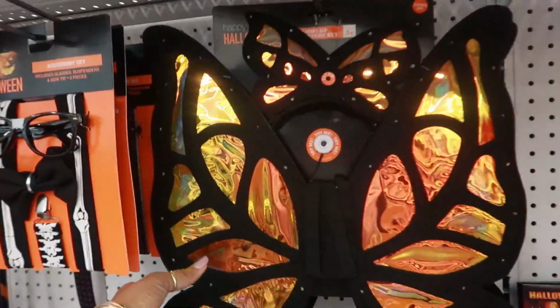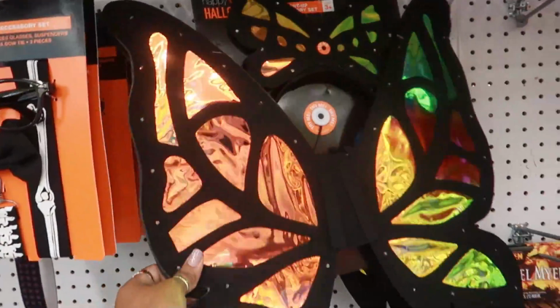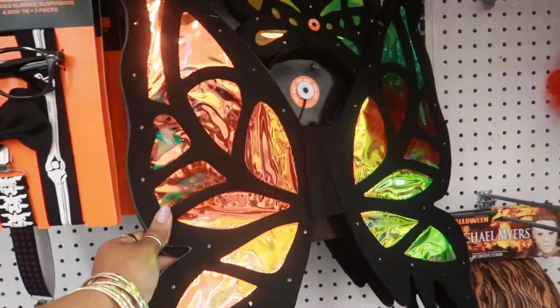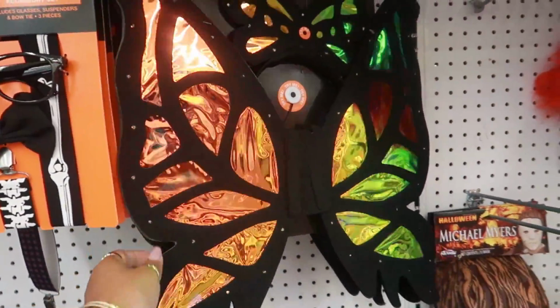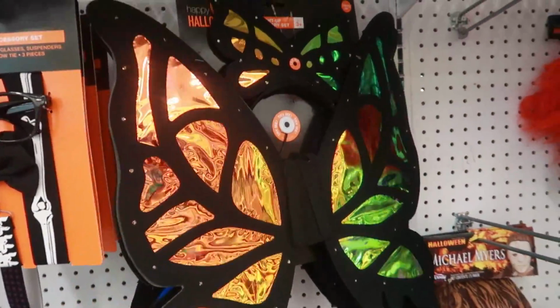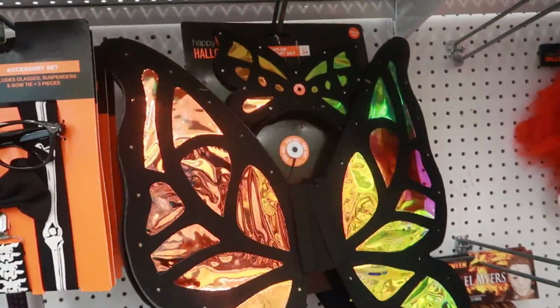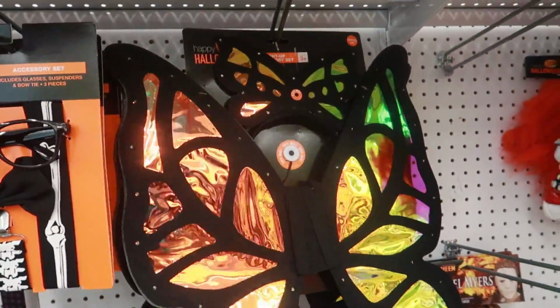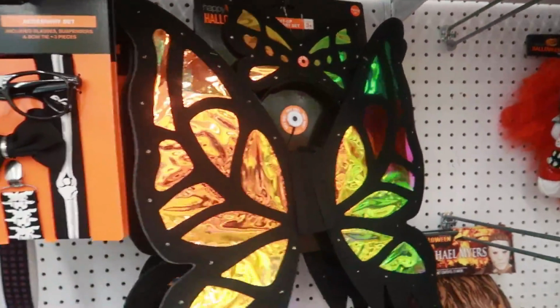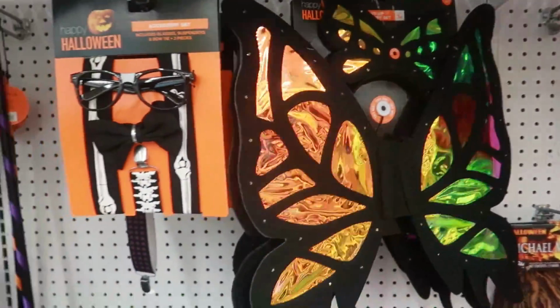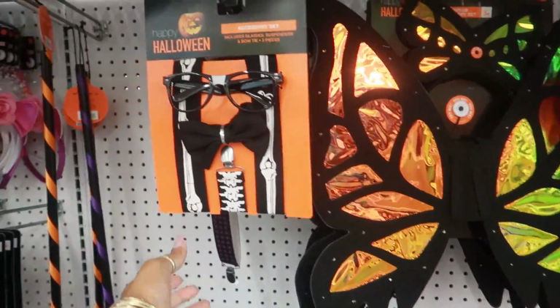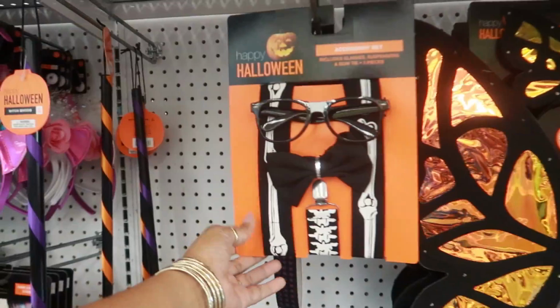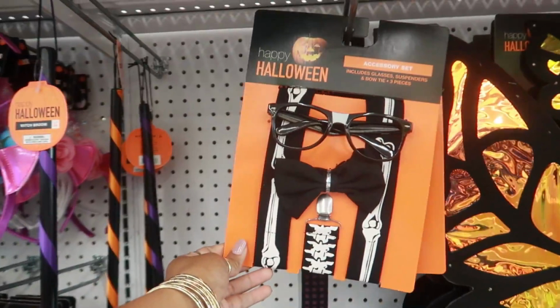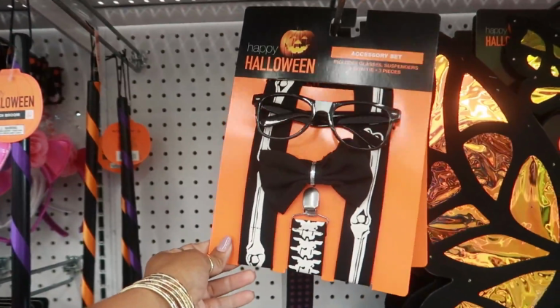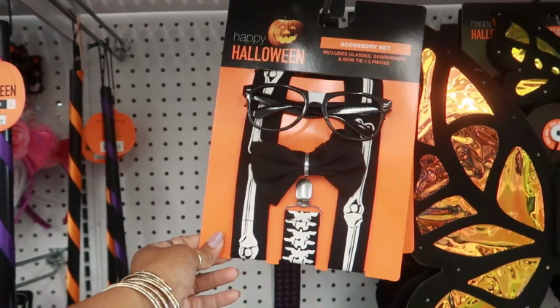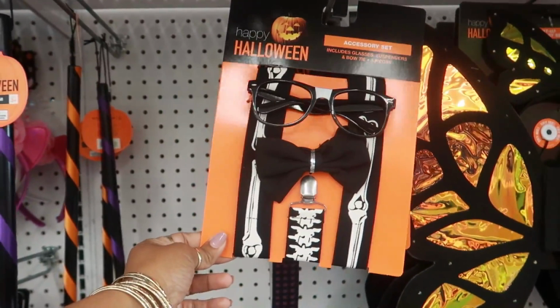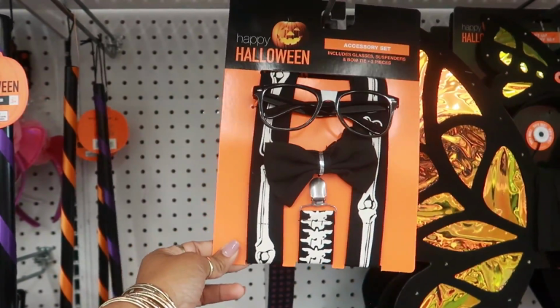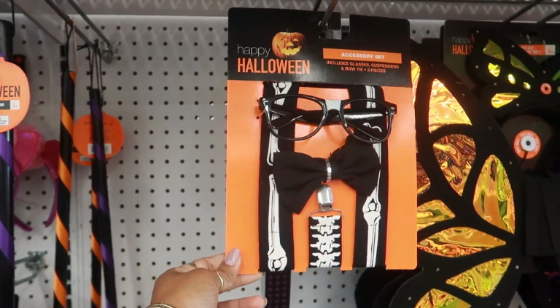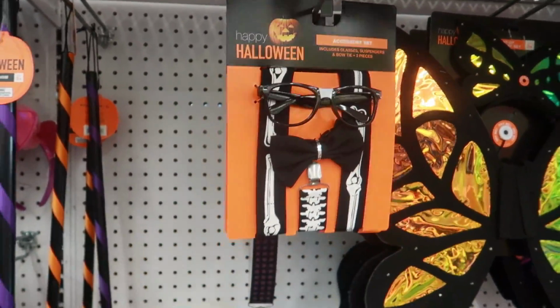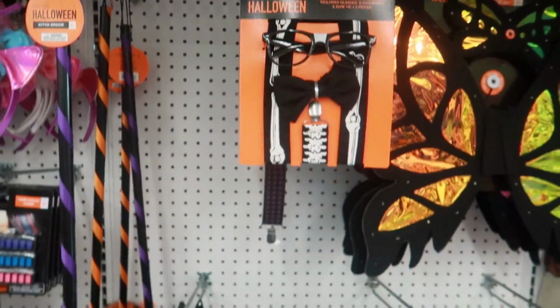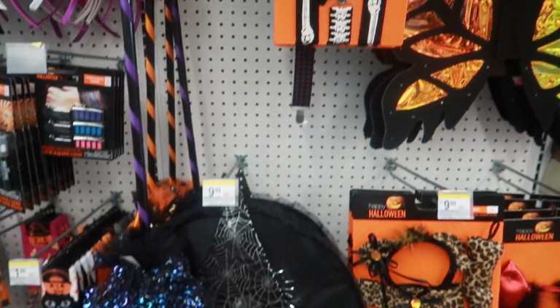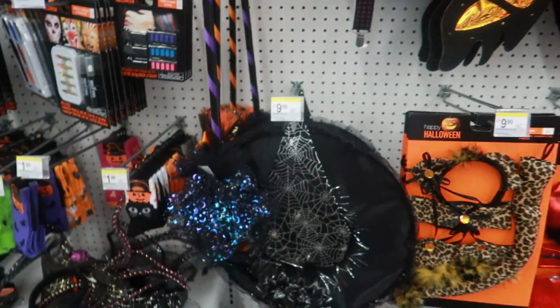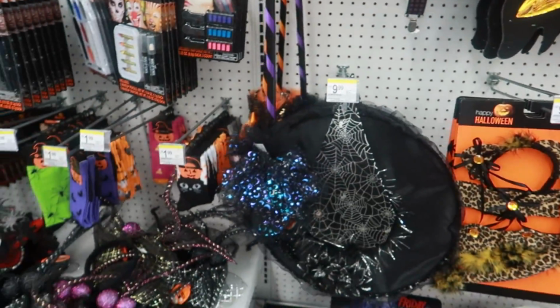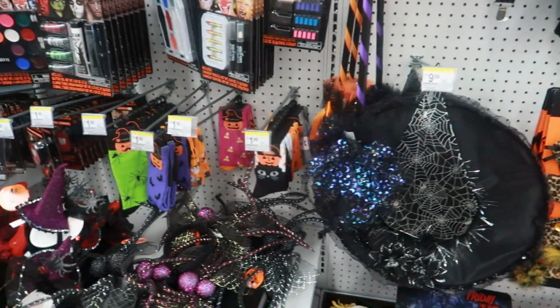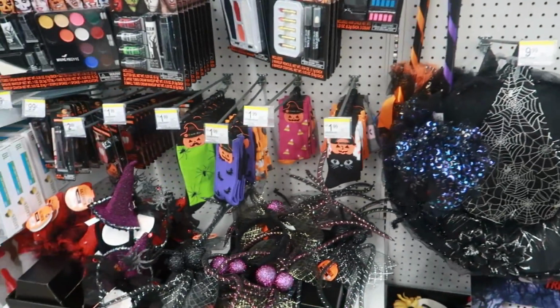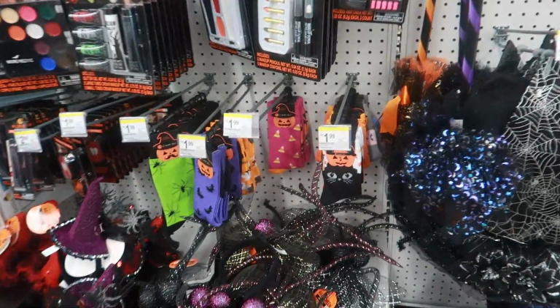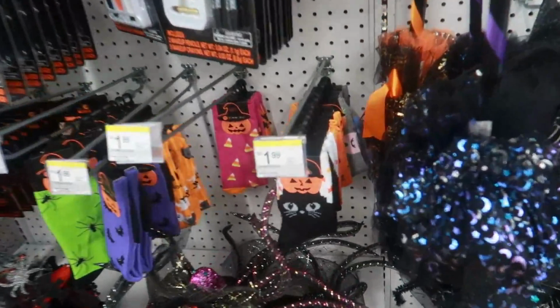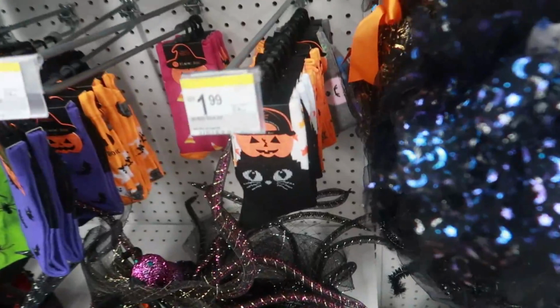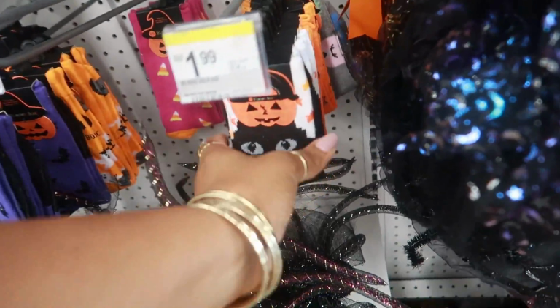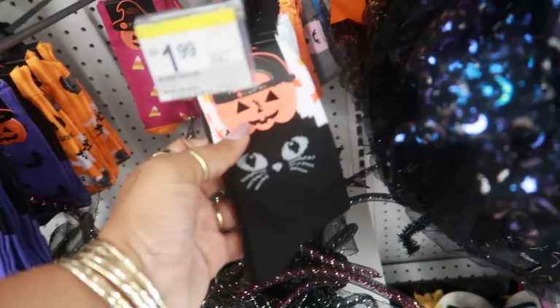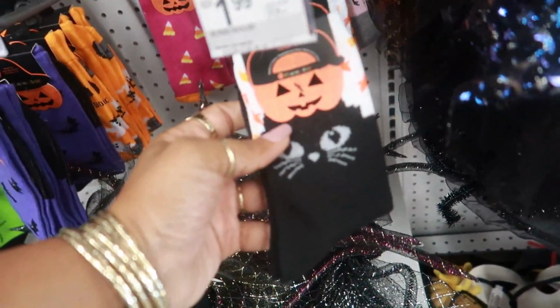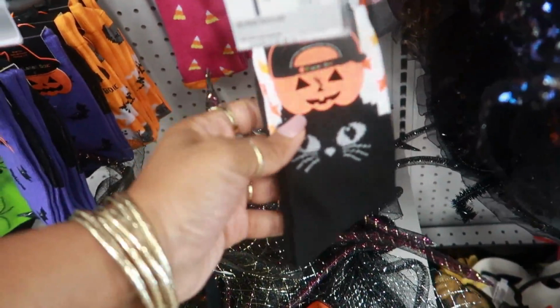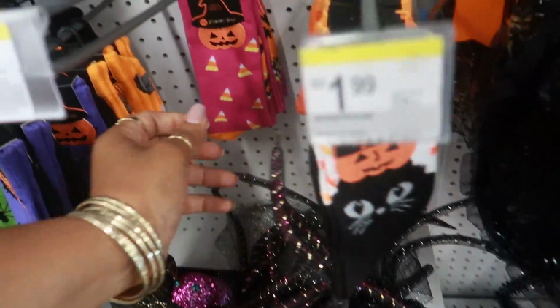They do have a few costumes out — this one is cute, $14.99, and it lights up. They even have some cute socks — $1.99.